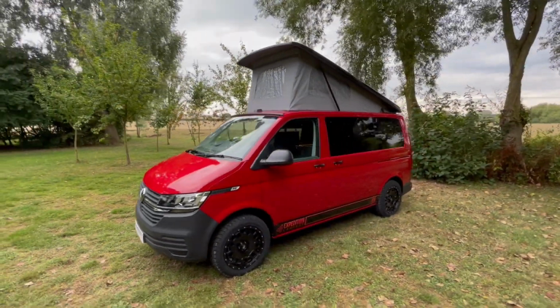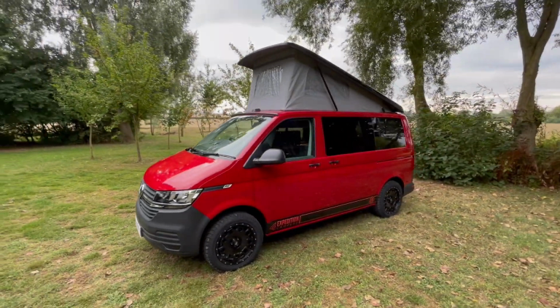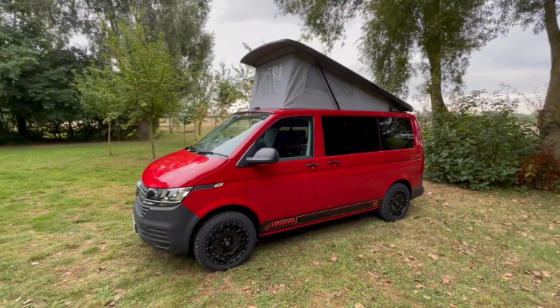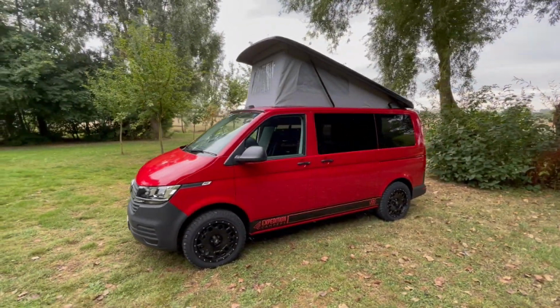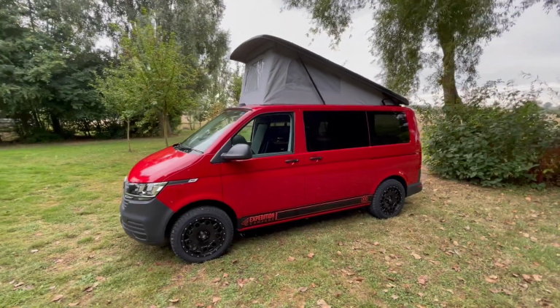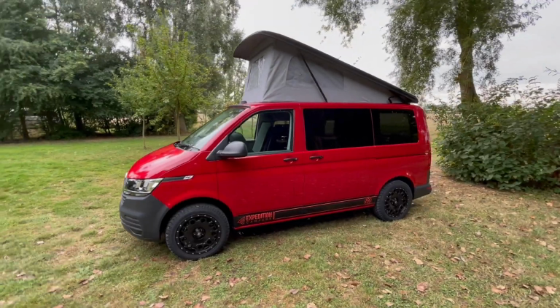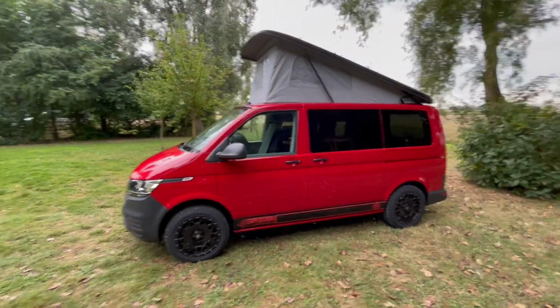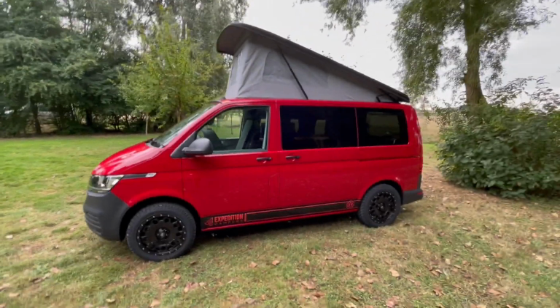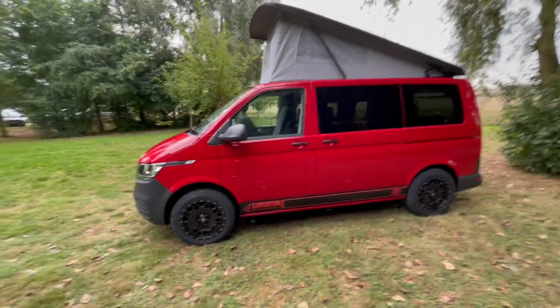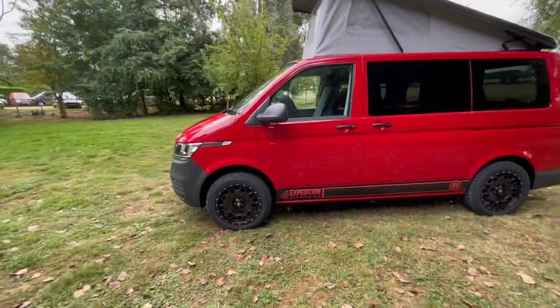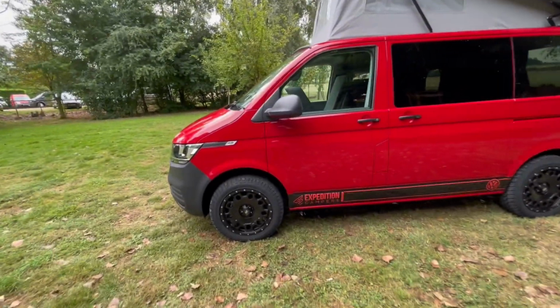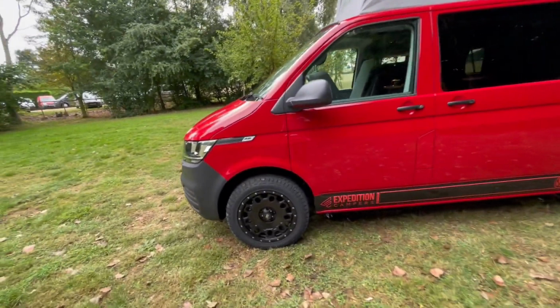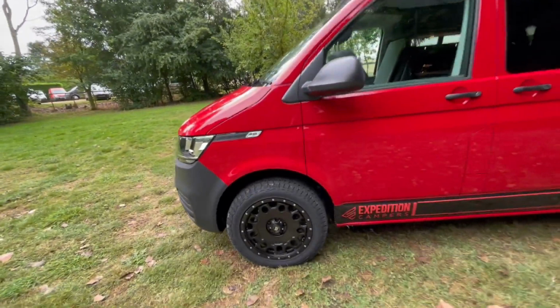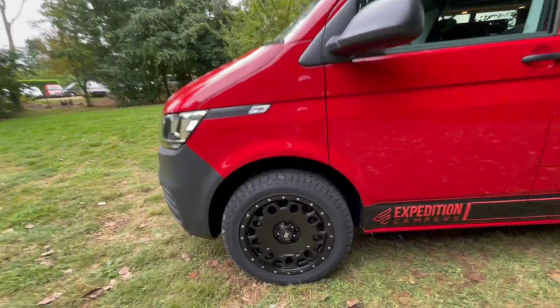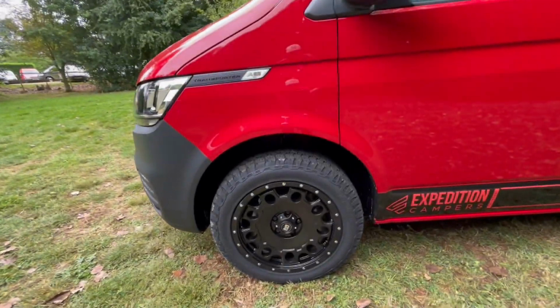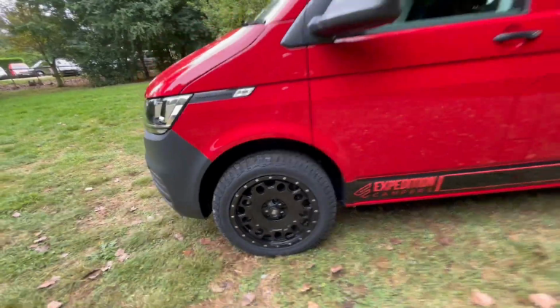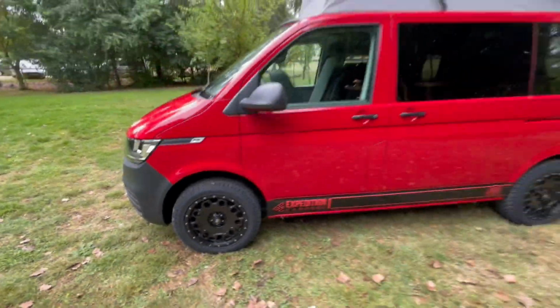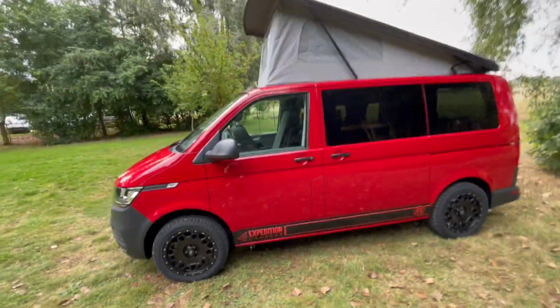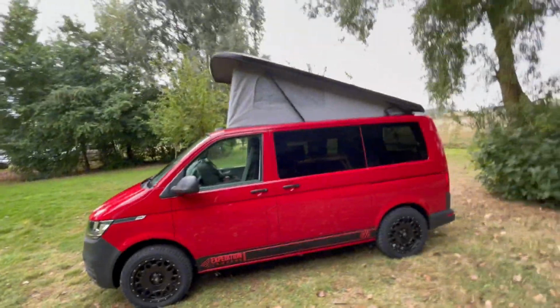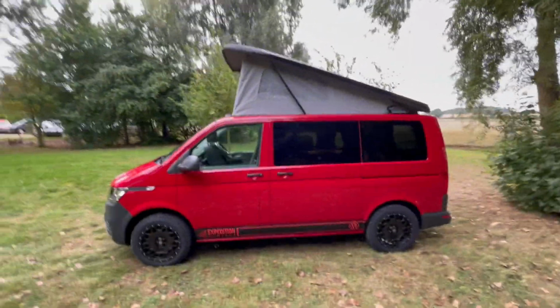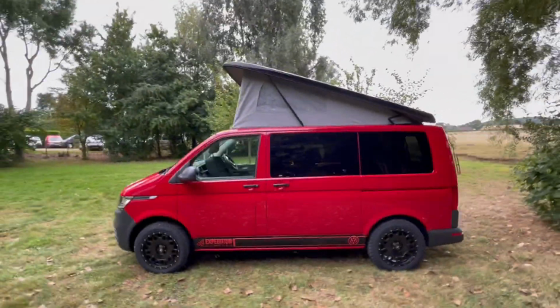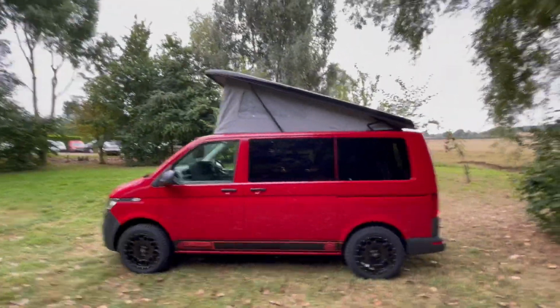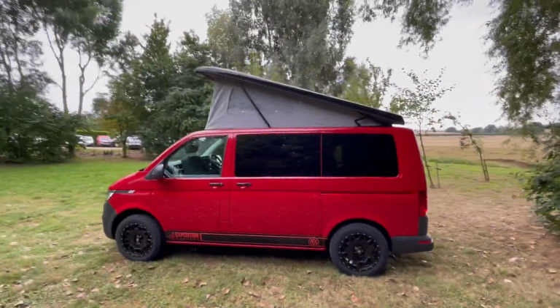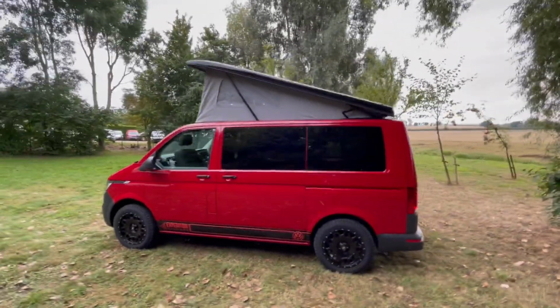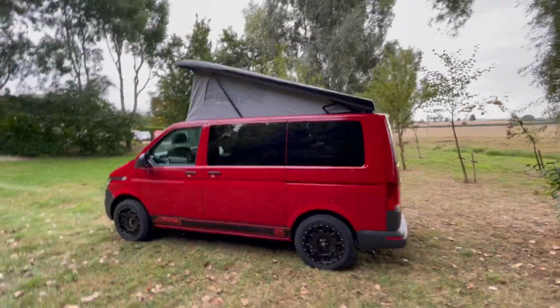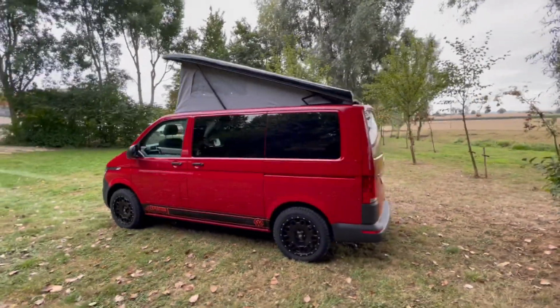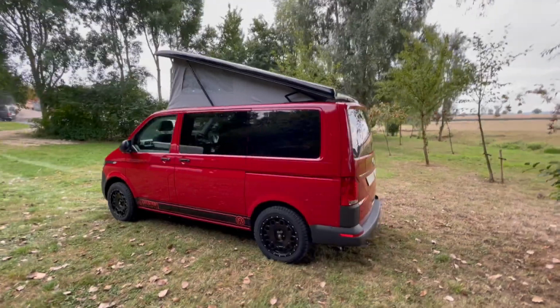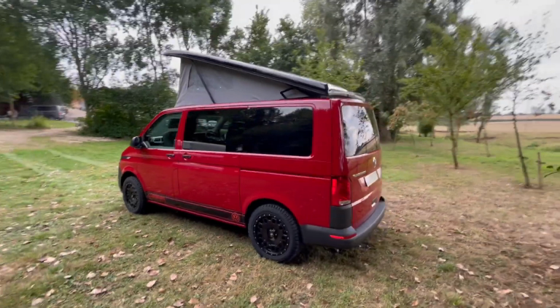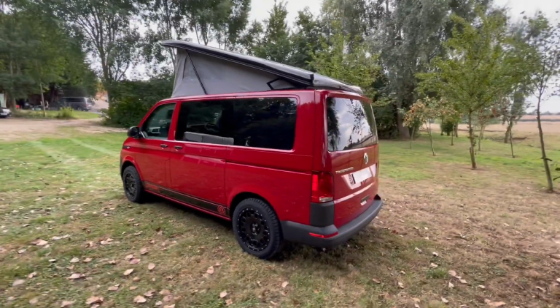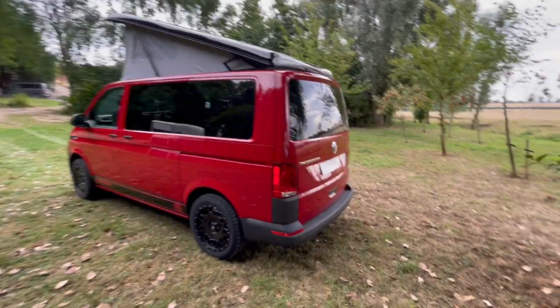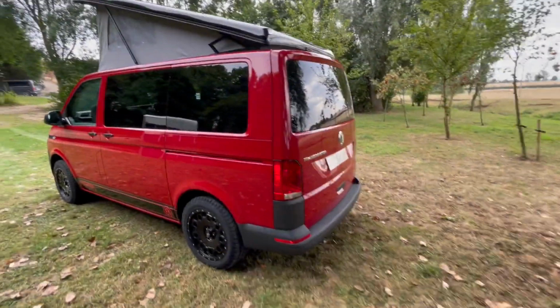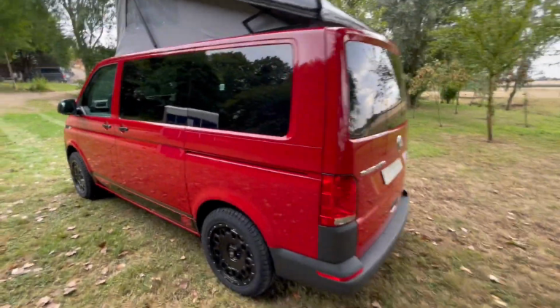and rear parking sensors. The Dakar part gives it all-terrain alloys and all-terrain tires. We've given this one a black gloss roof to contrast the red, and it is a tailgate model as well.